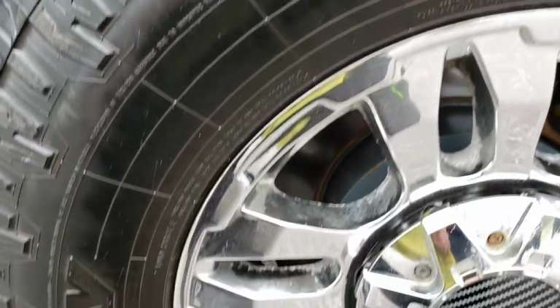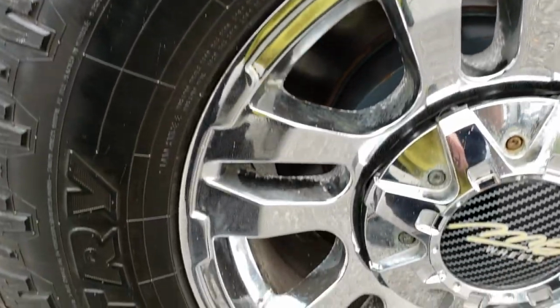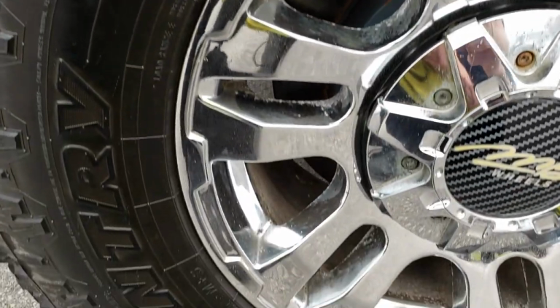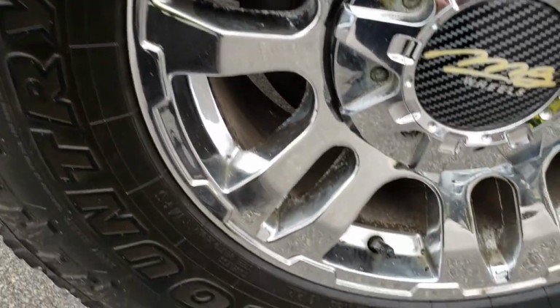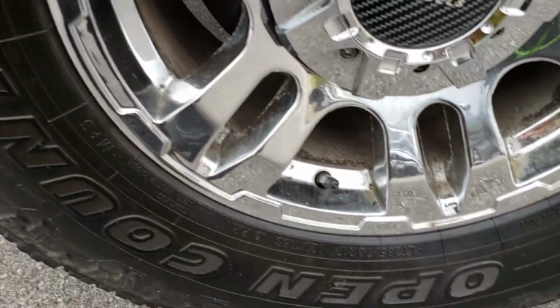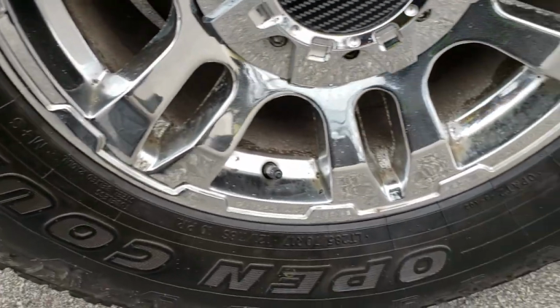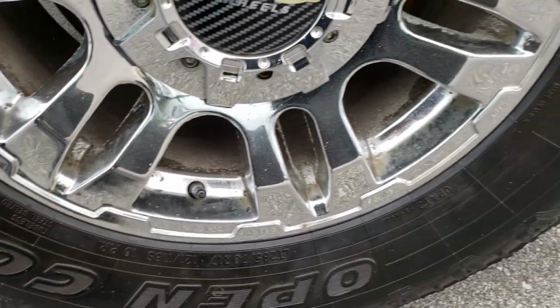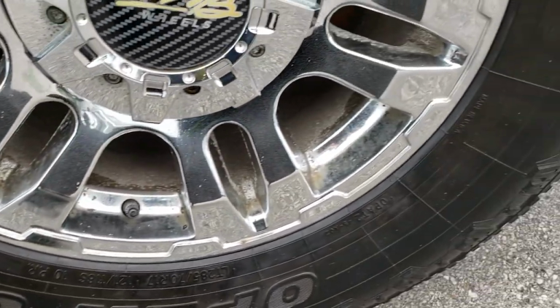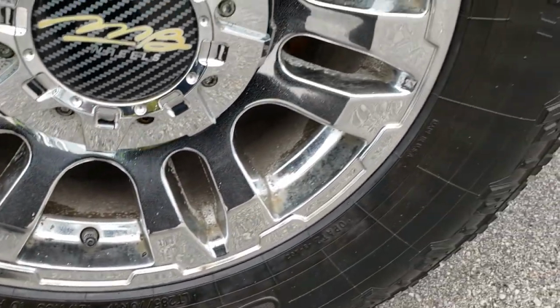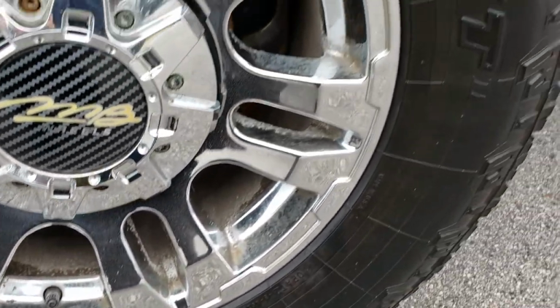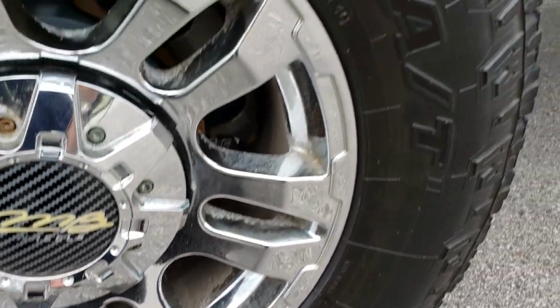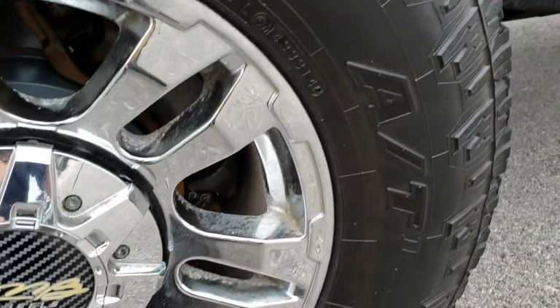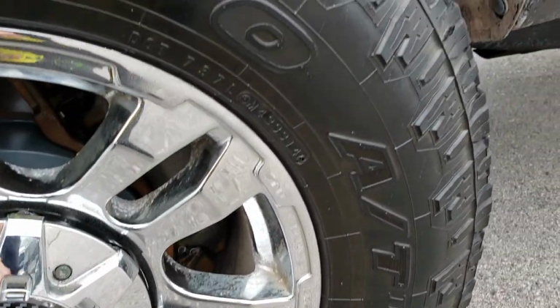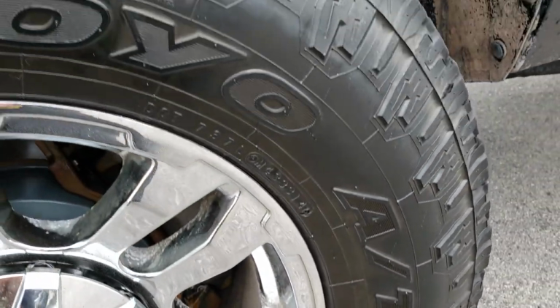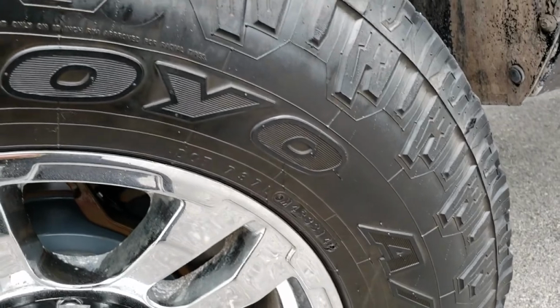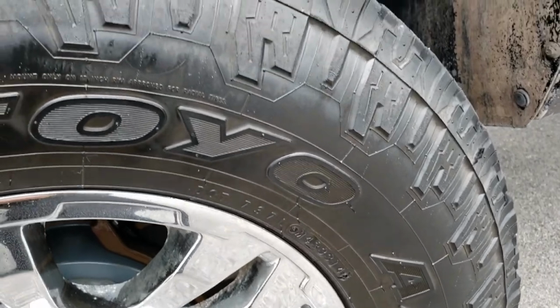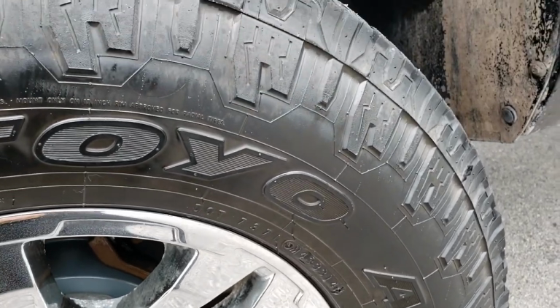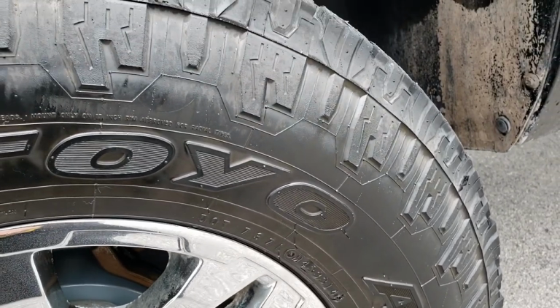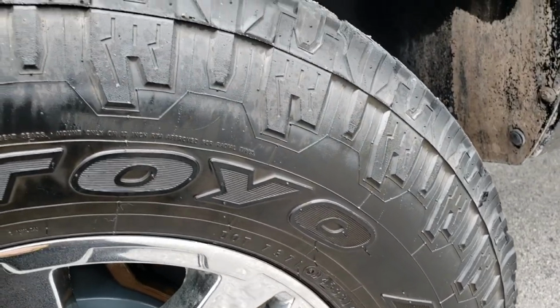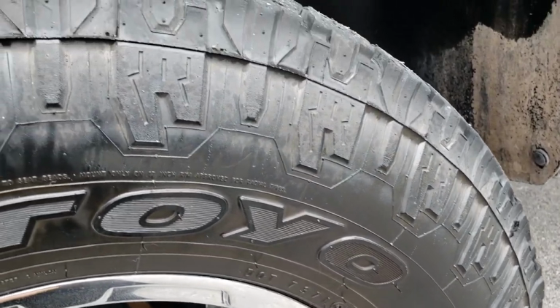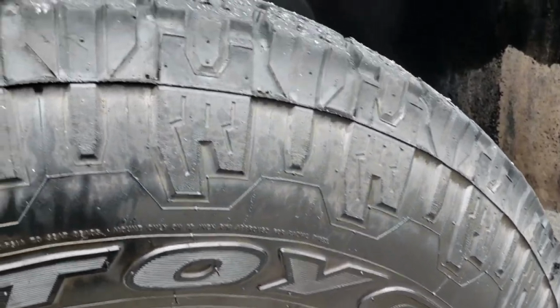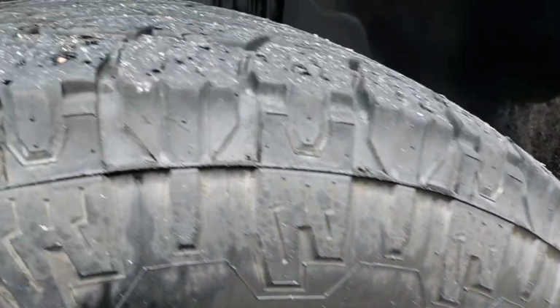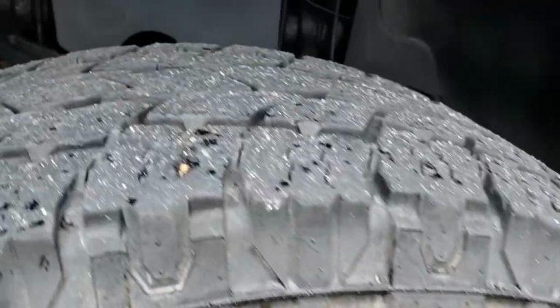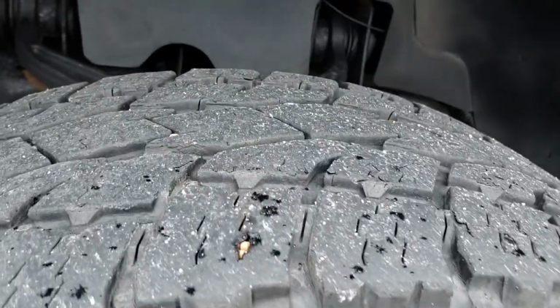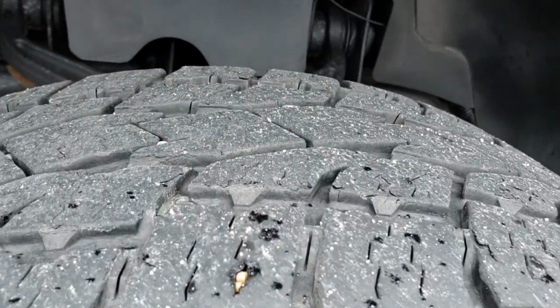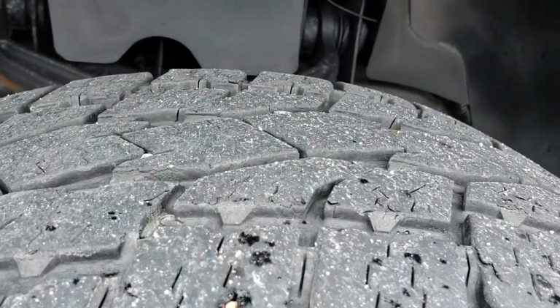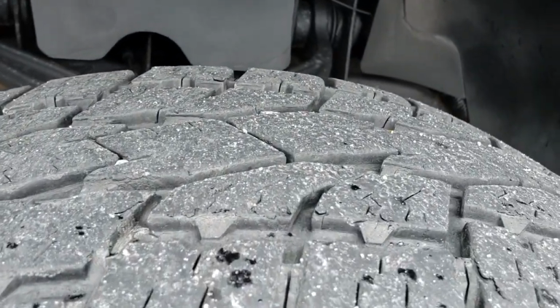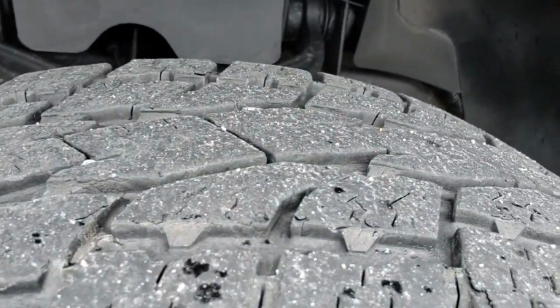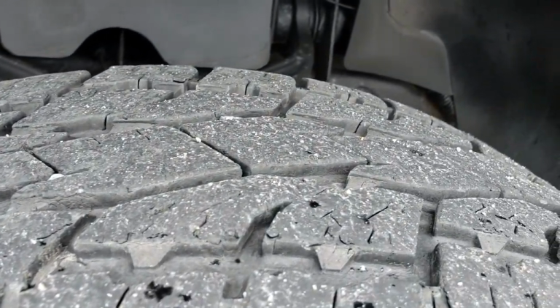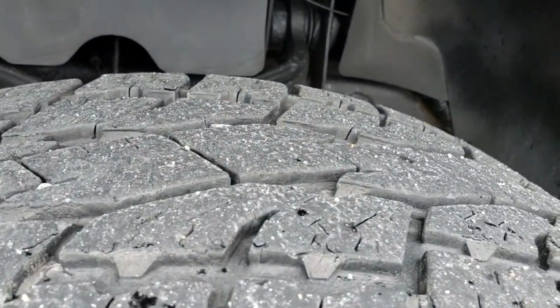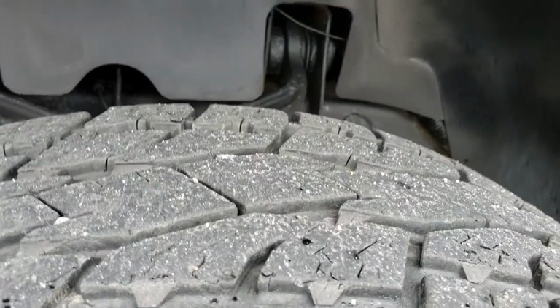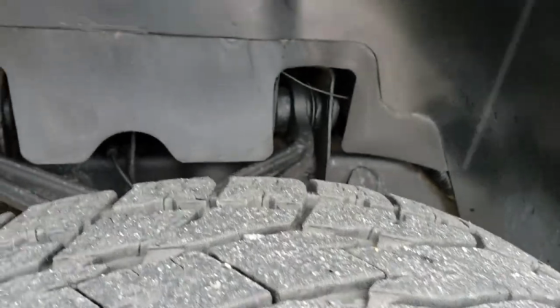This one has MB wheels, chromed alloy rims, open country Toyo 285/70R17 tires with about half the tread left.